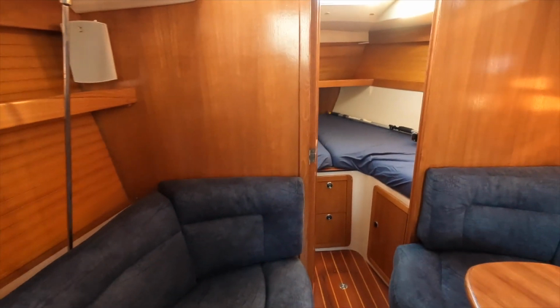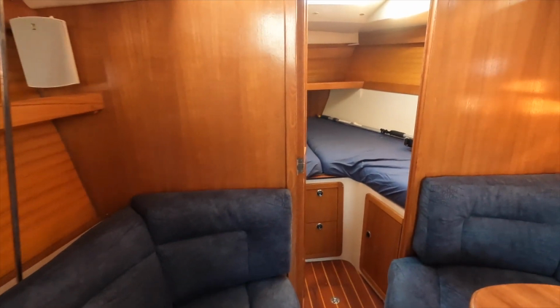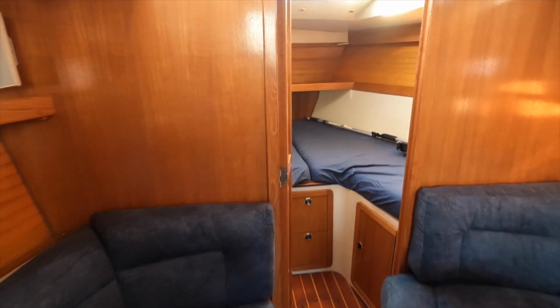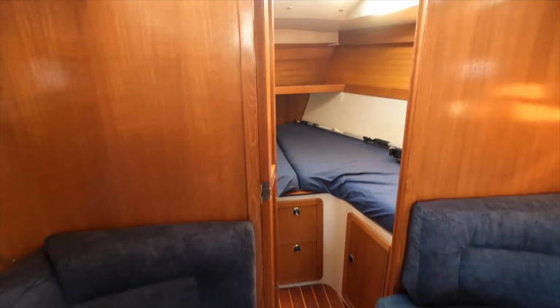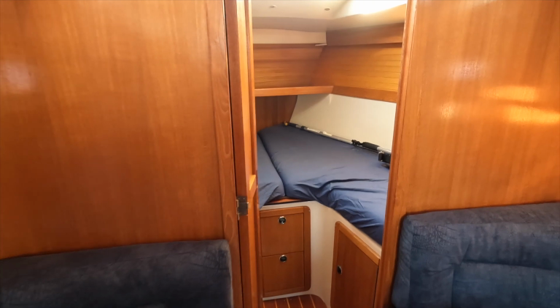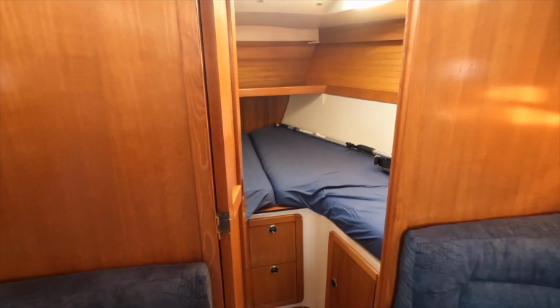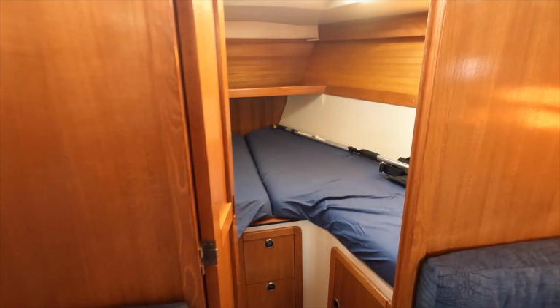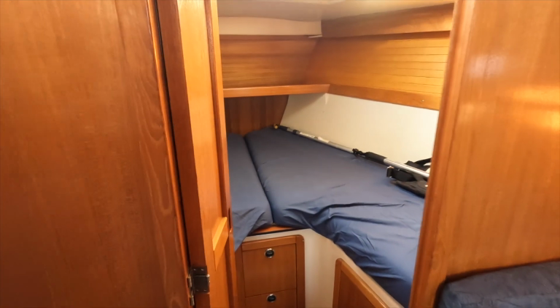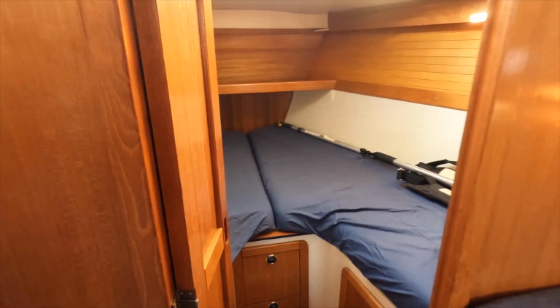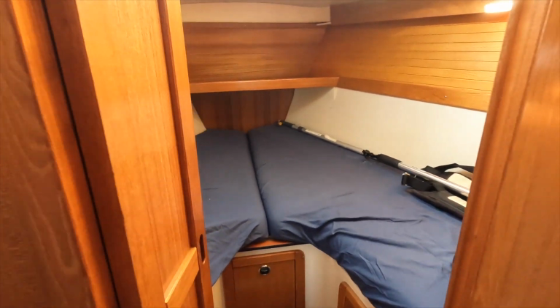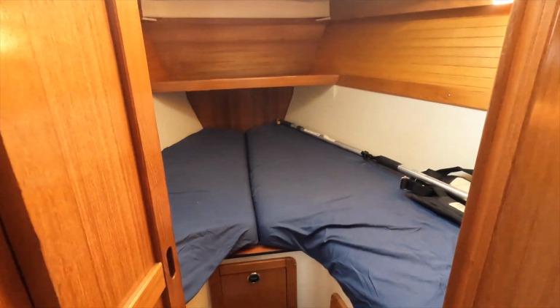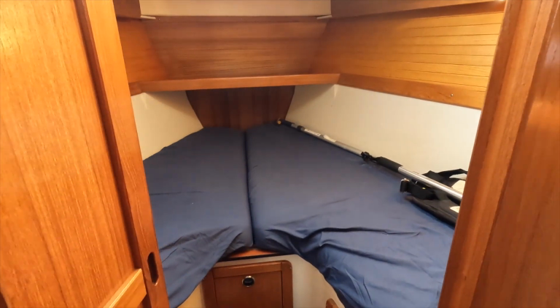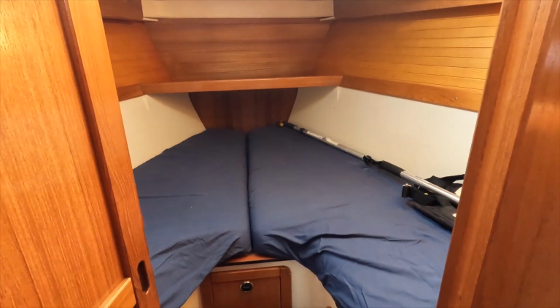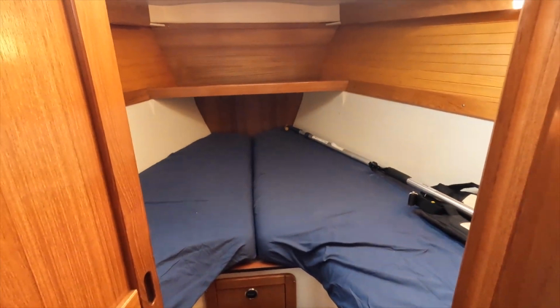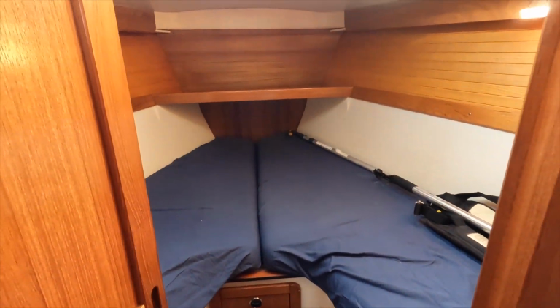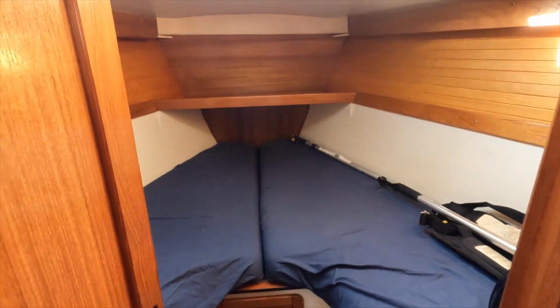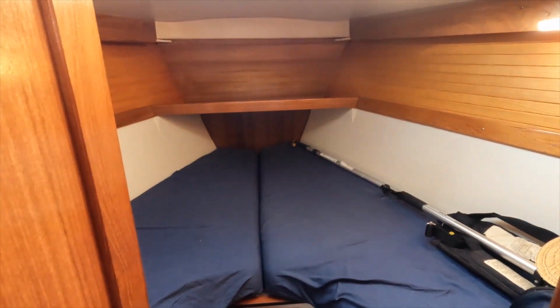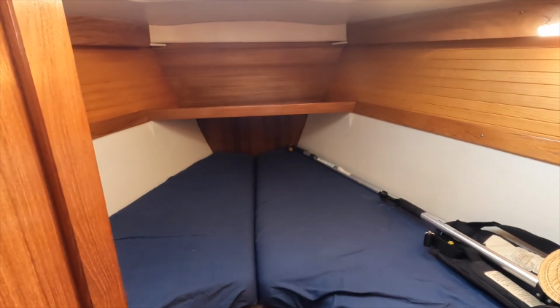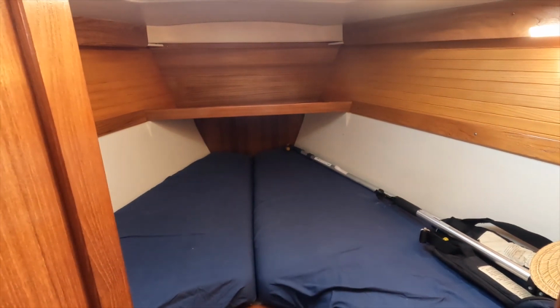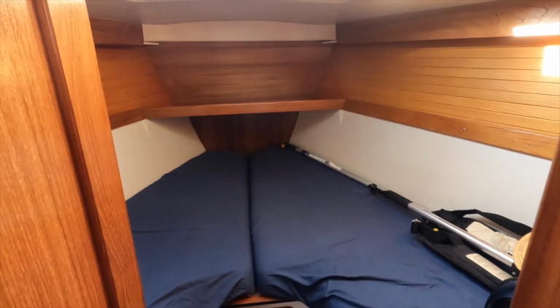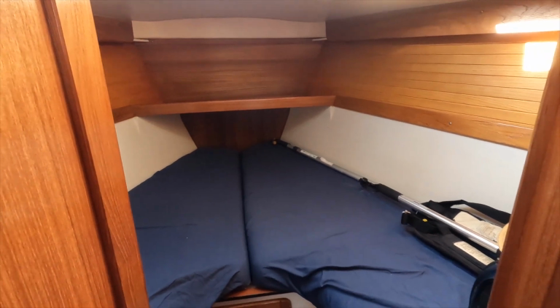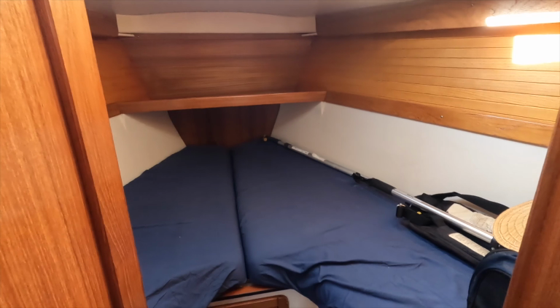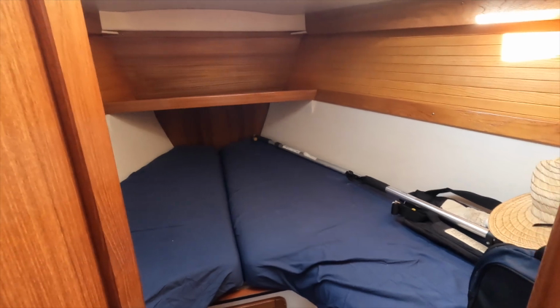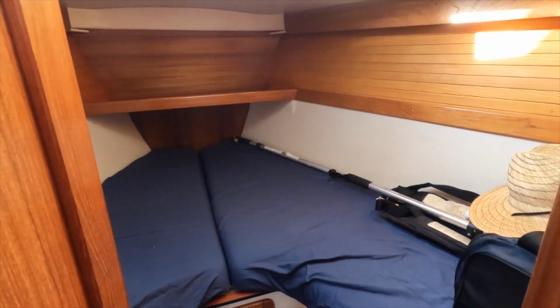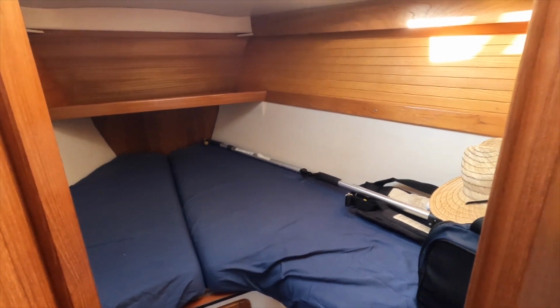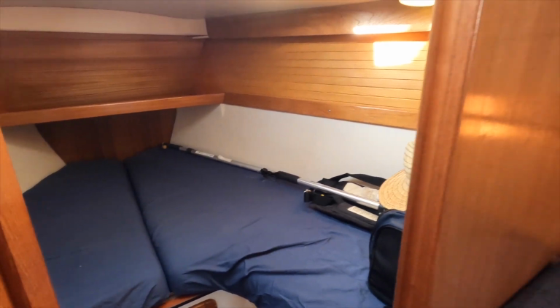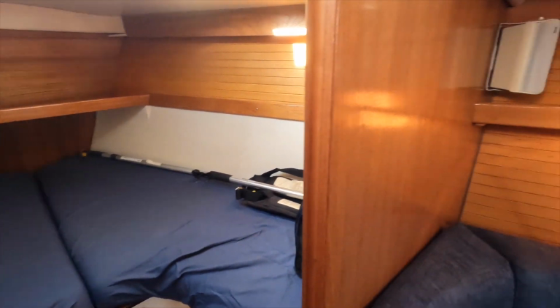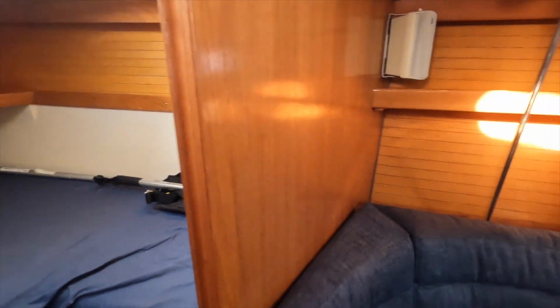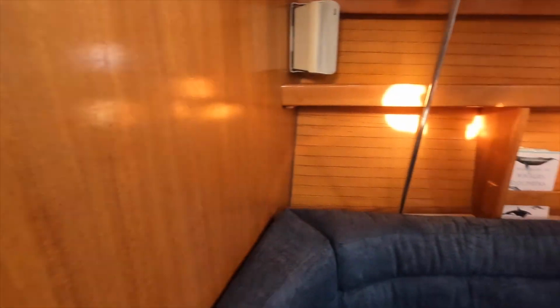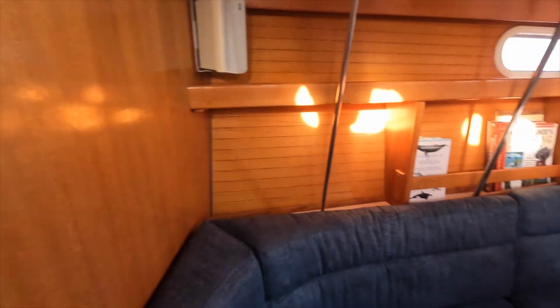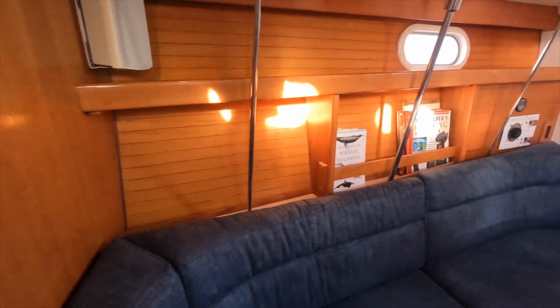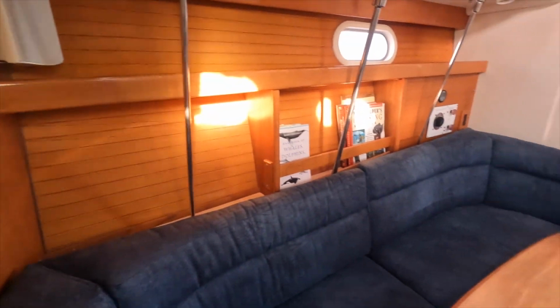The bow cabin fits one to two people. That open slot right at the beginning there — you pull out a little slider and you can insert a cushion there.